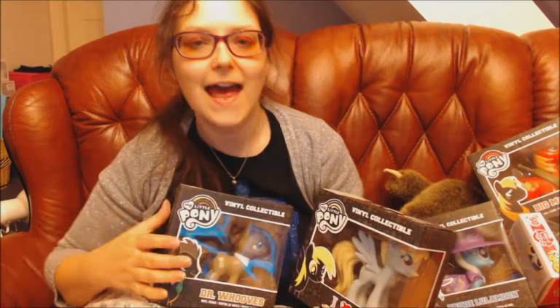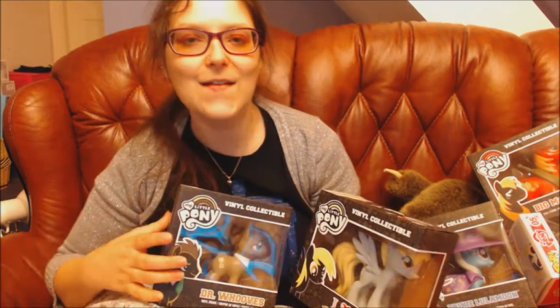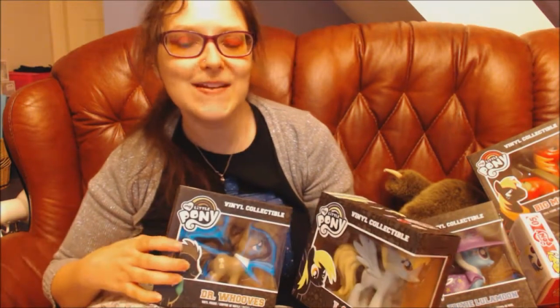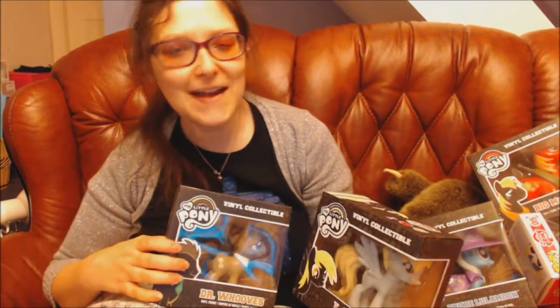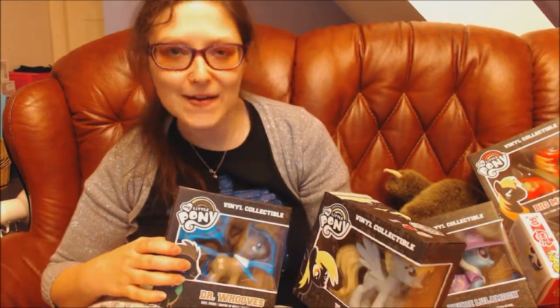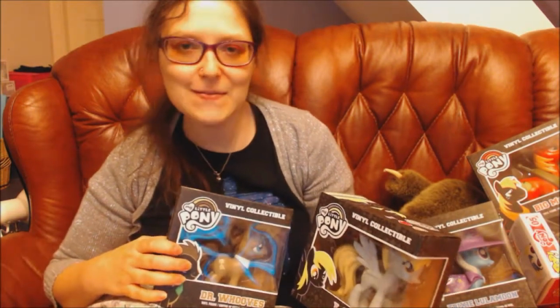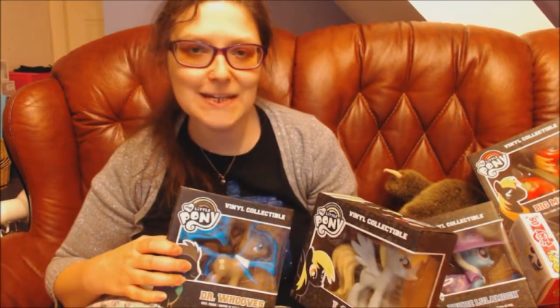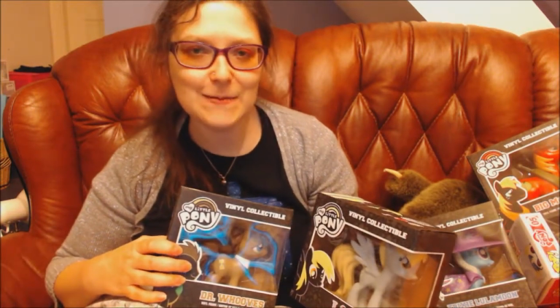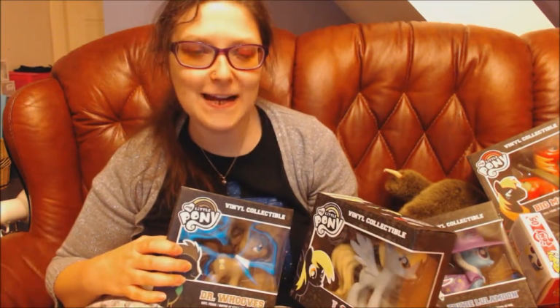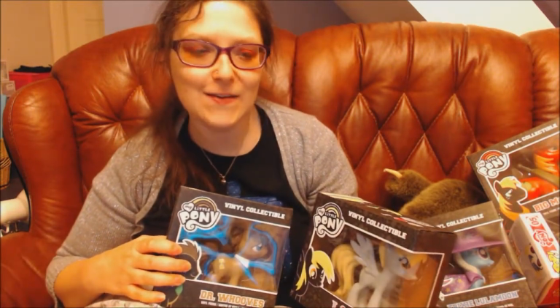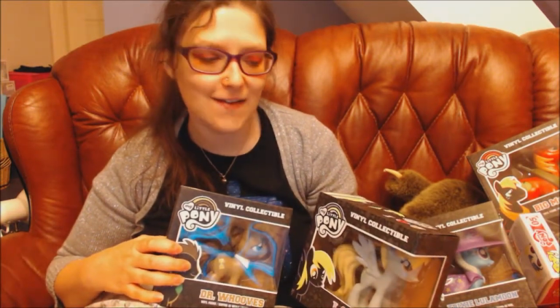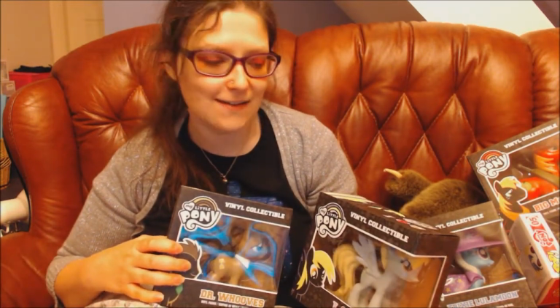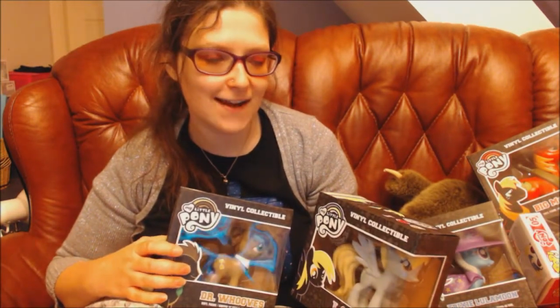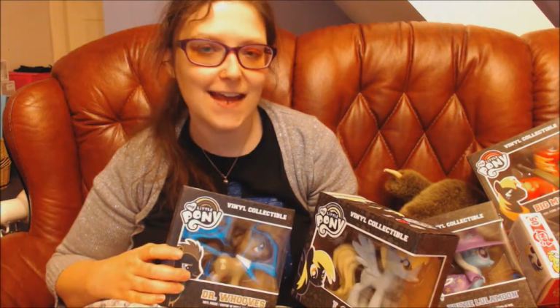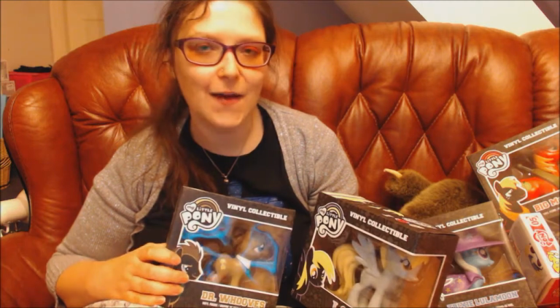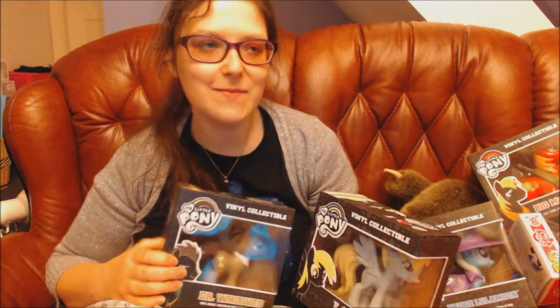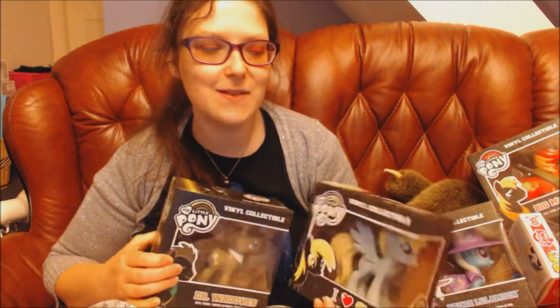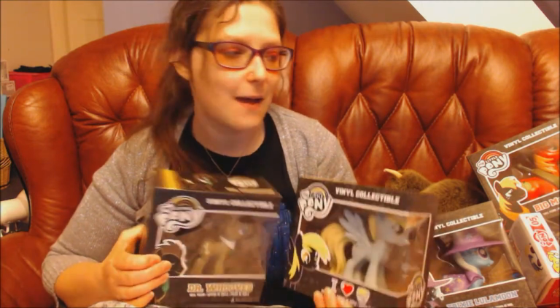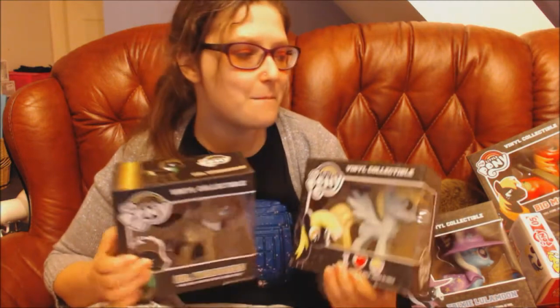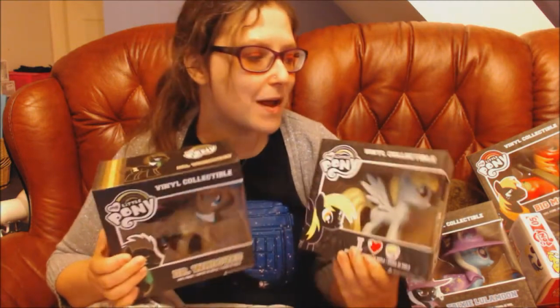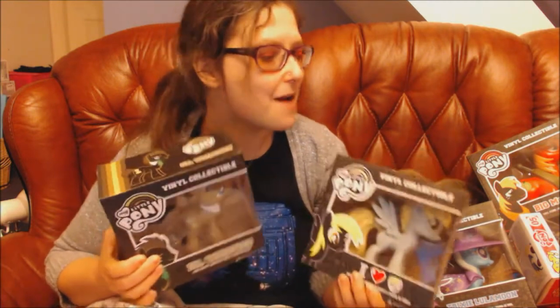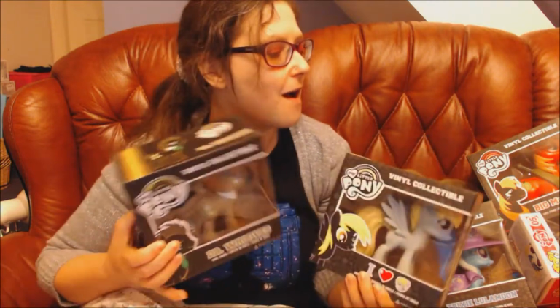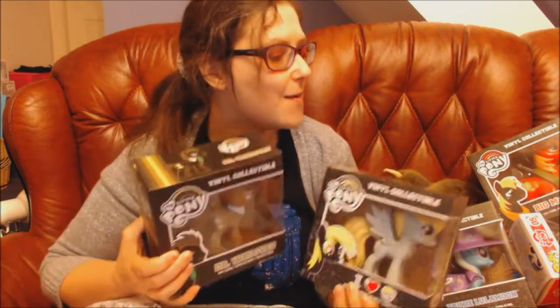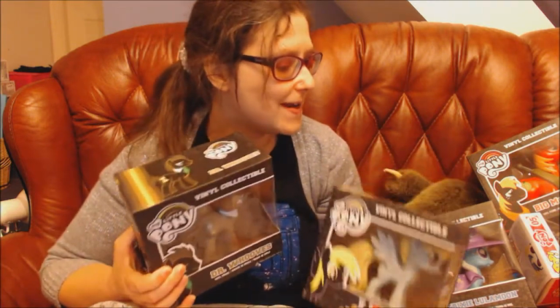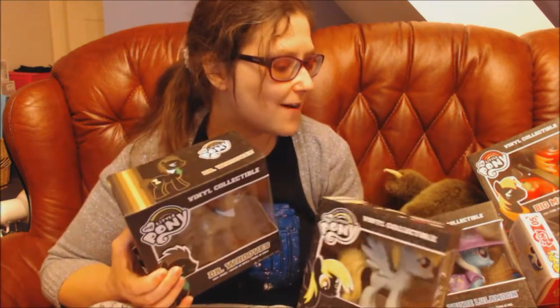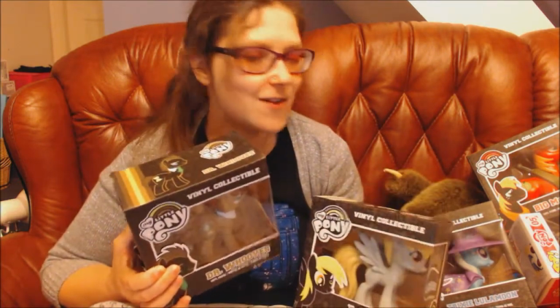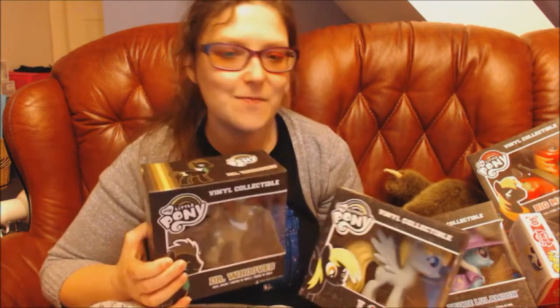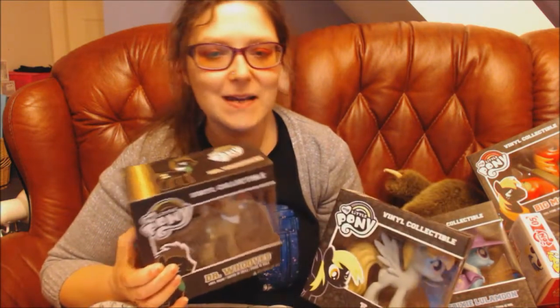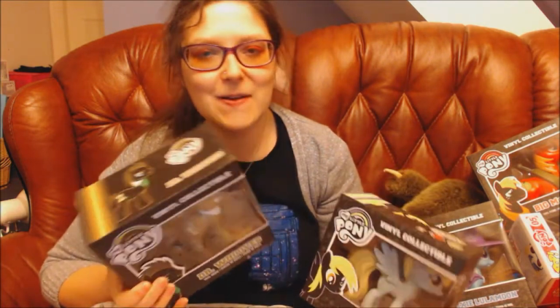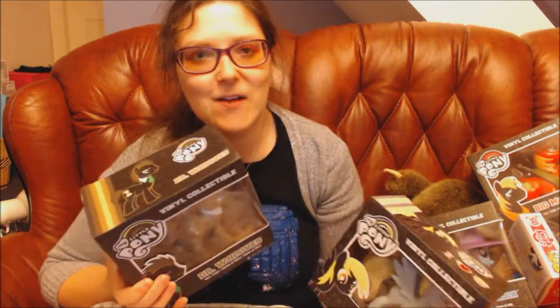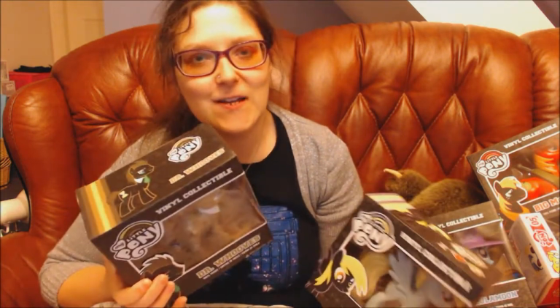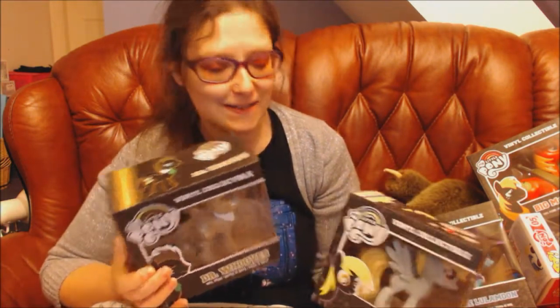Hello viewers, welcome to my YouTube channel, Curiosity Wax, and welcome to this mega opening of loads of My Little Pony Funkos.